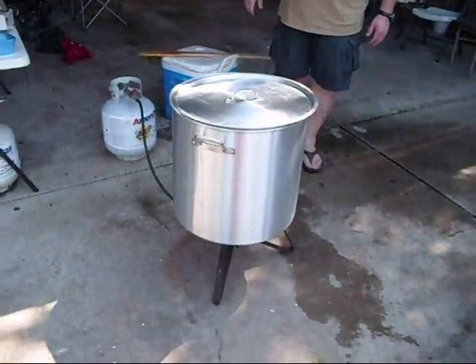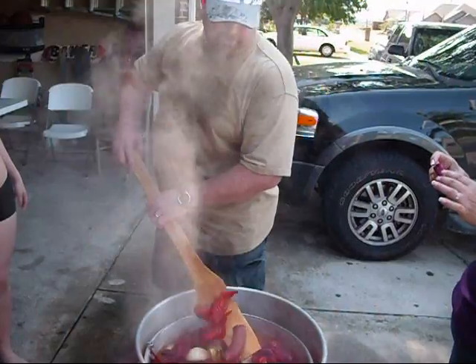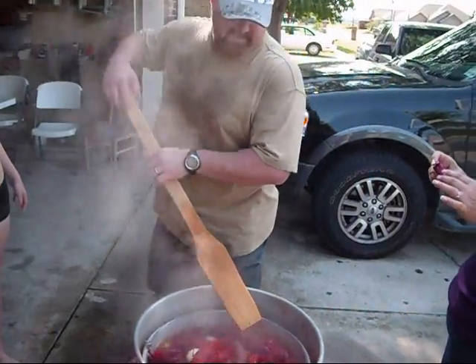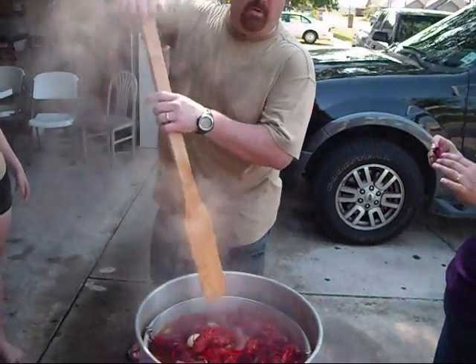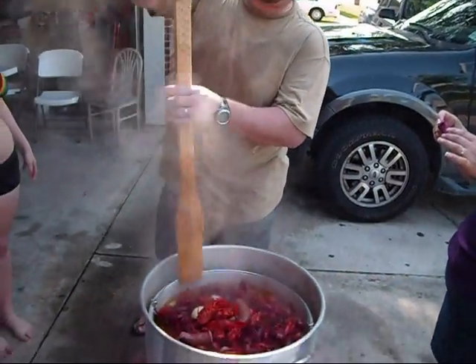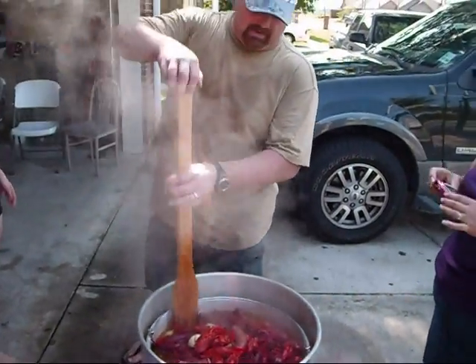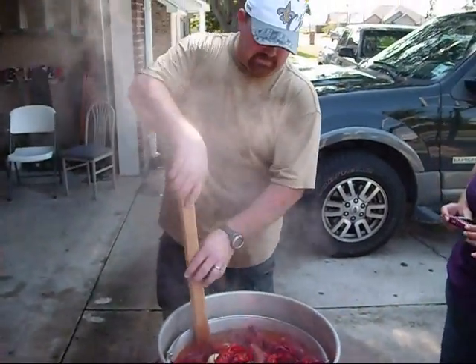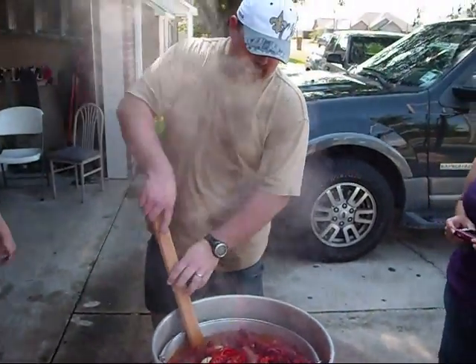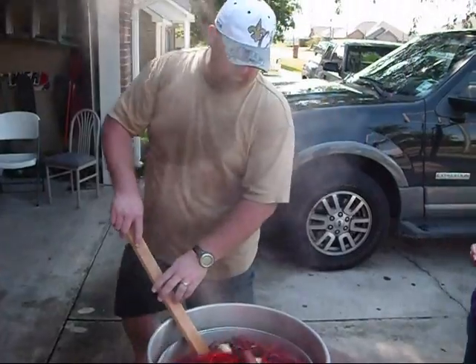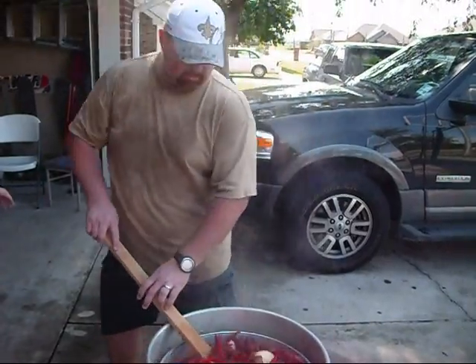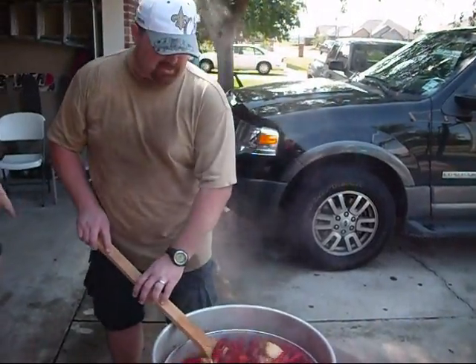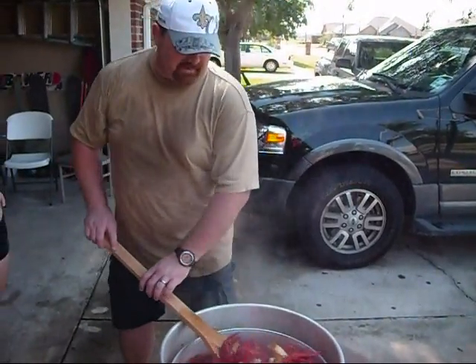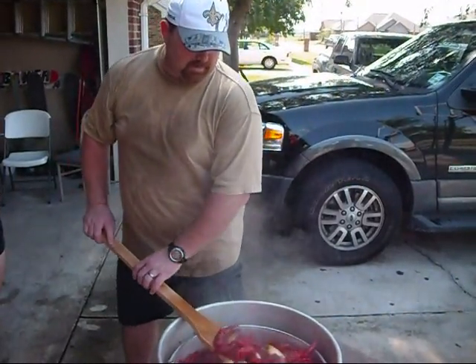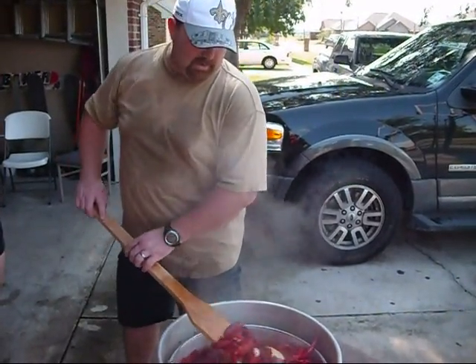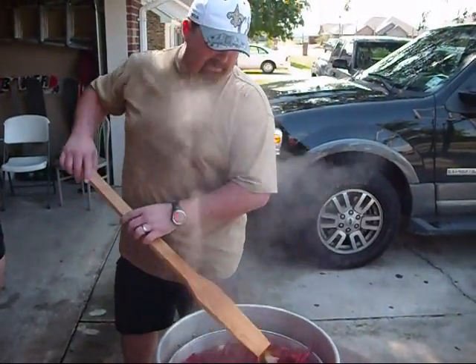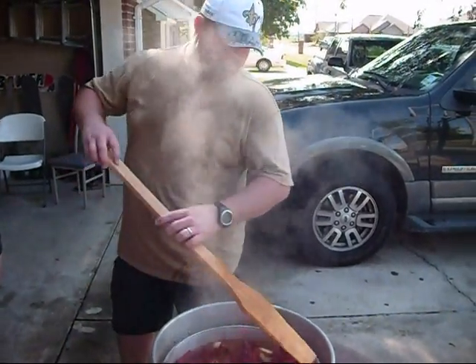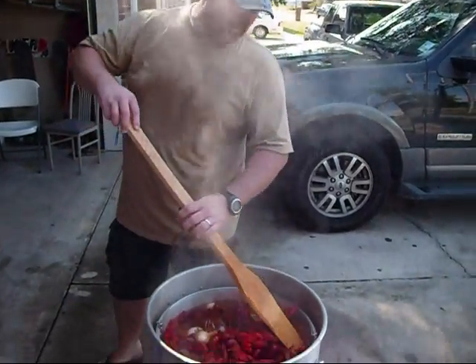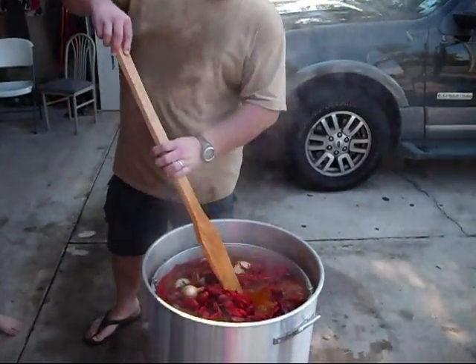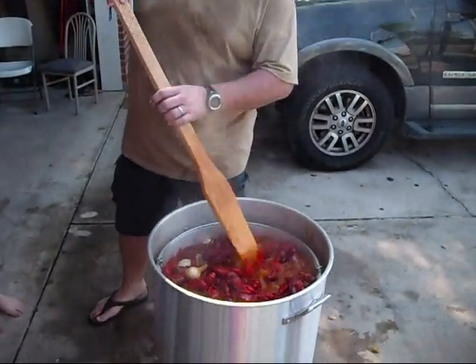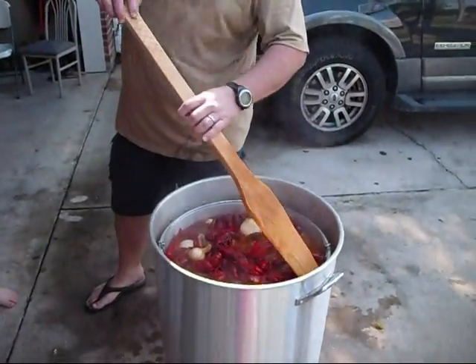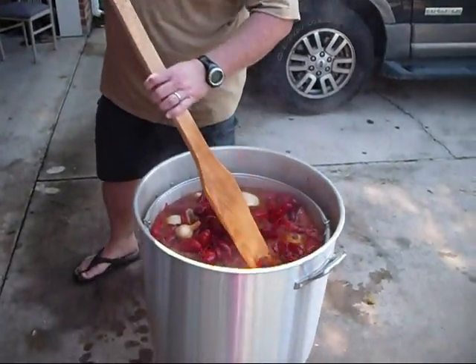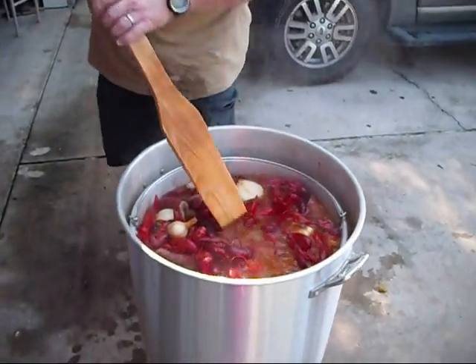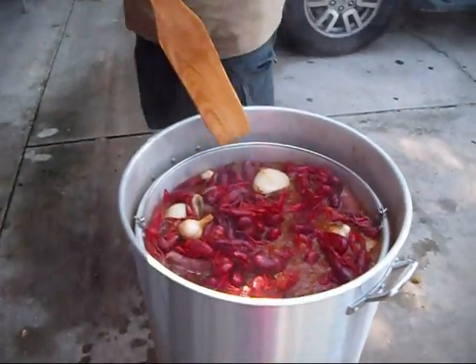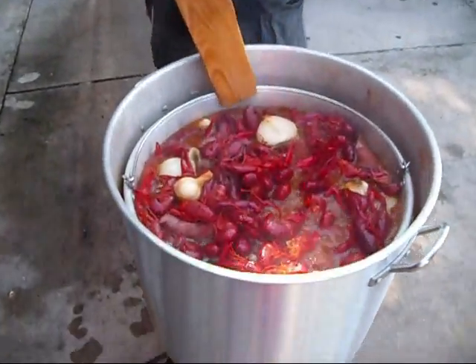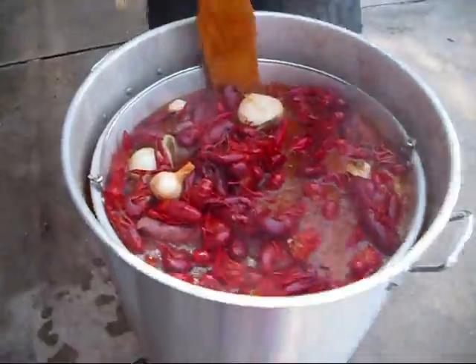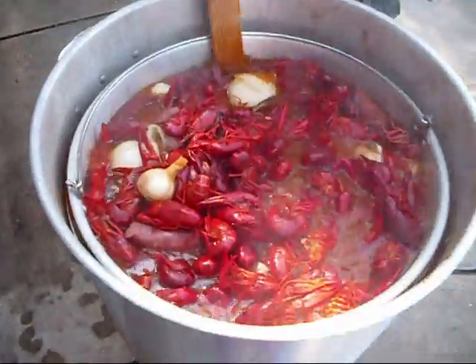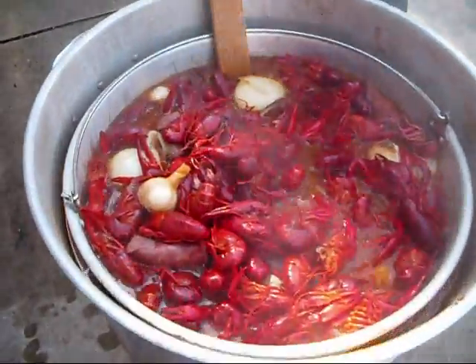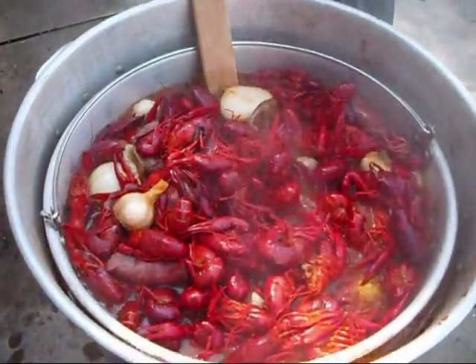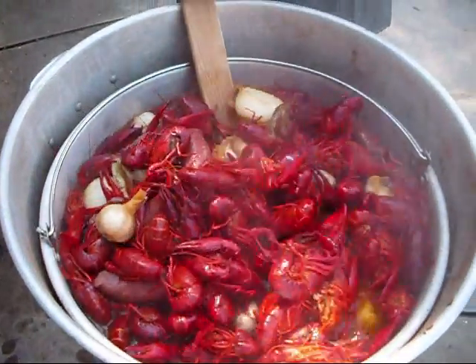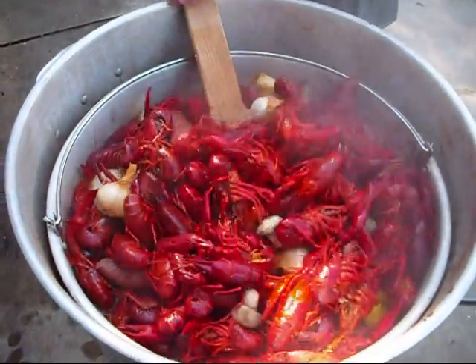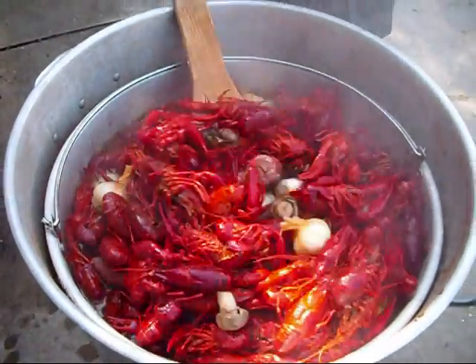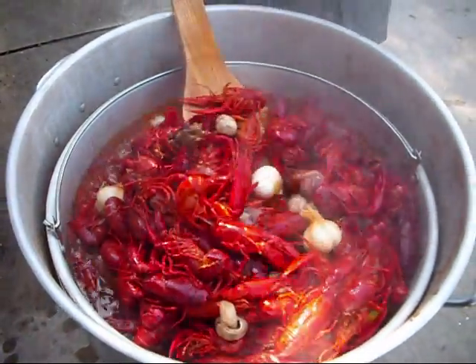What we're going to do is after you boil it for five minutes, turn your fire completely off after it's hard-boiled for five minutes, and you're going to let it soak for about 15 to 20 minutes.